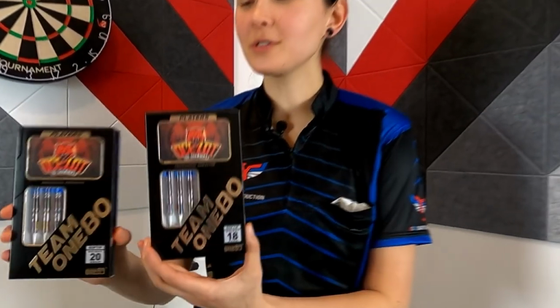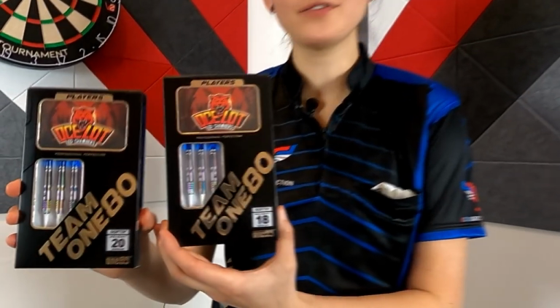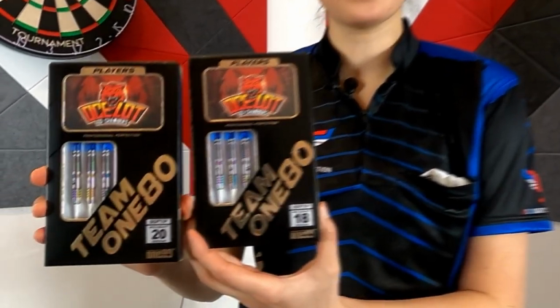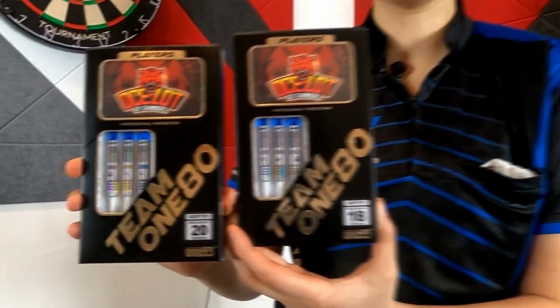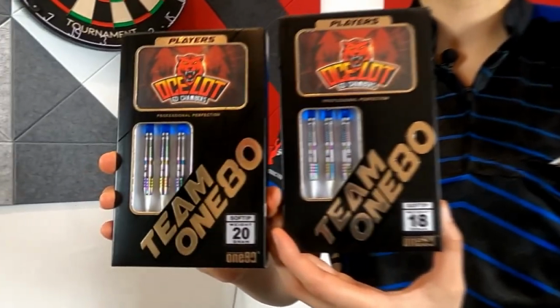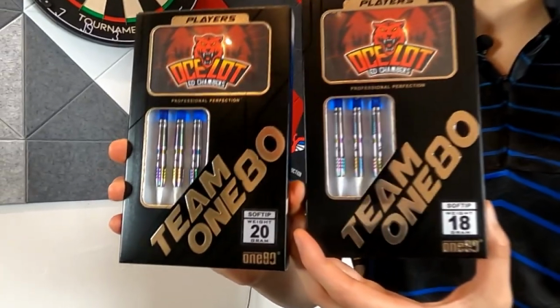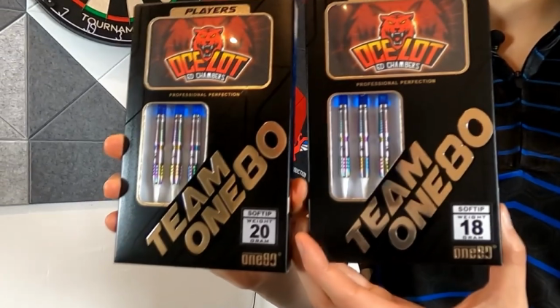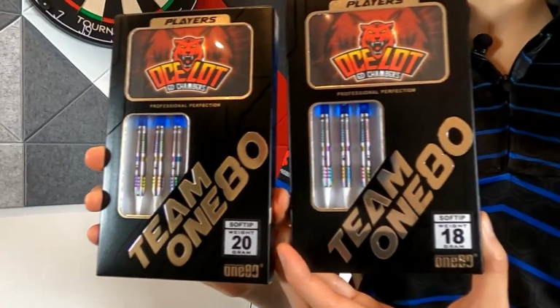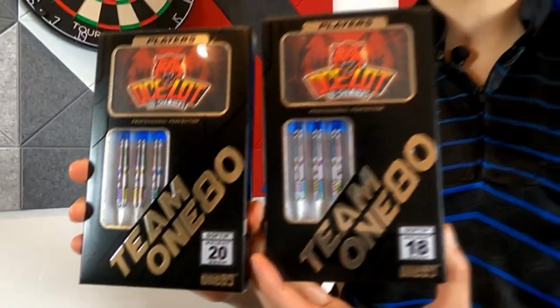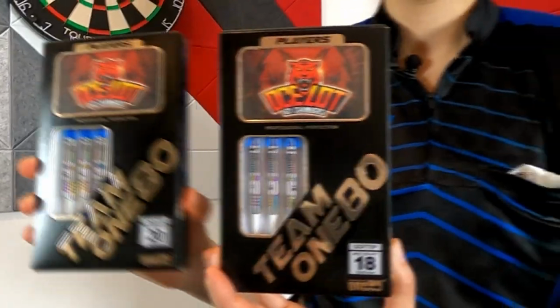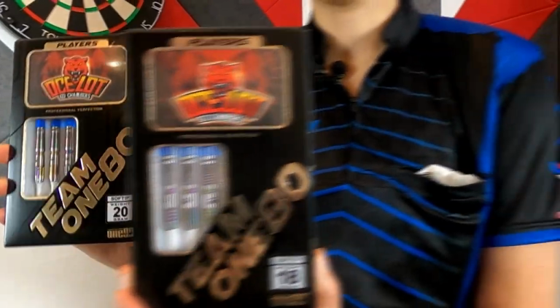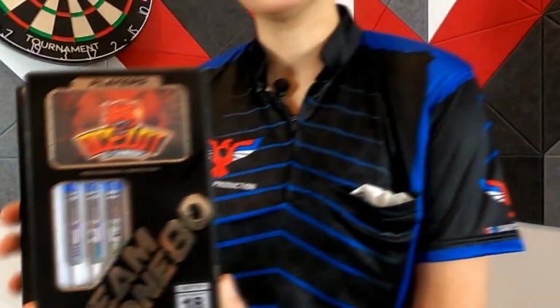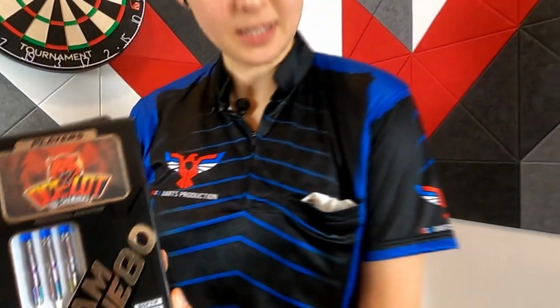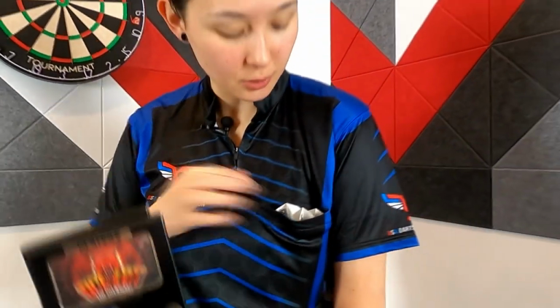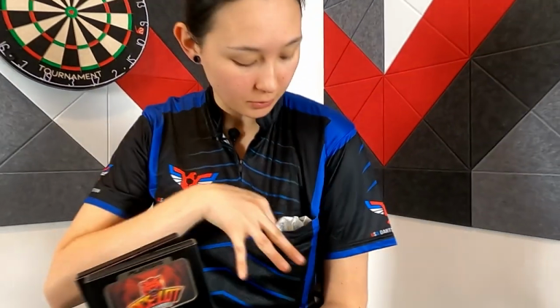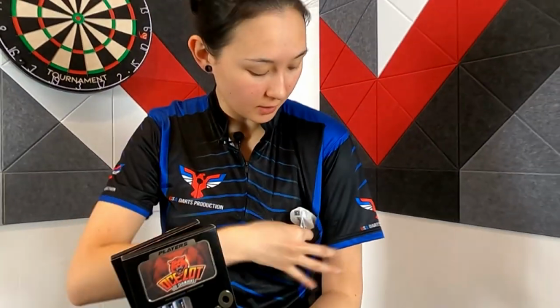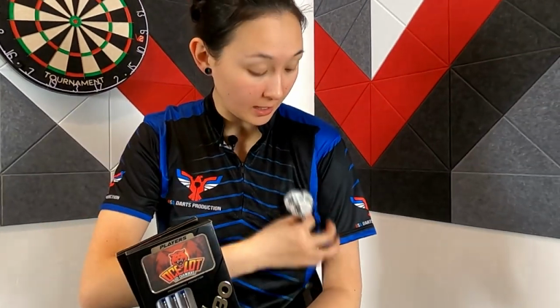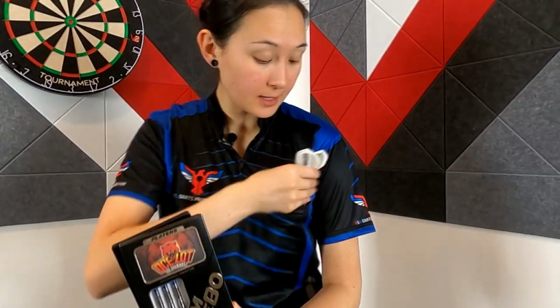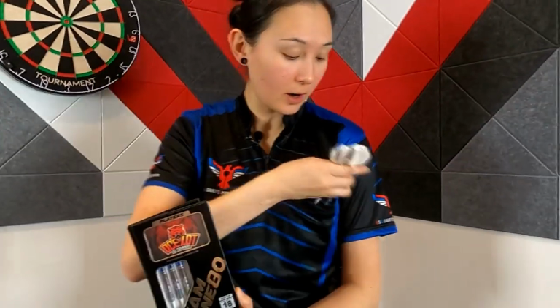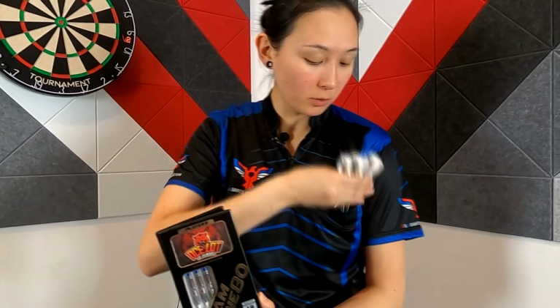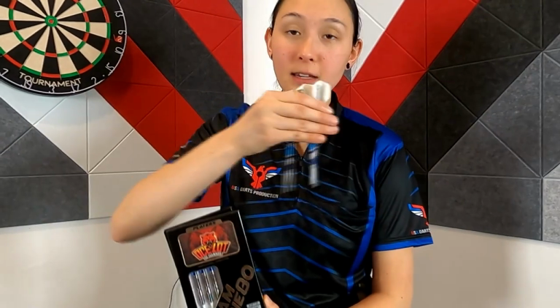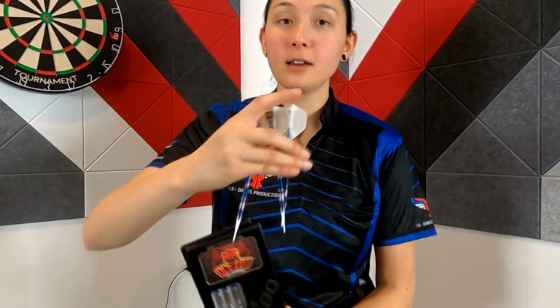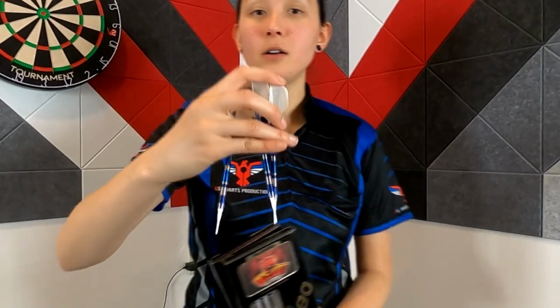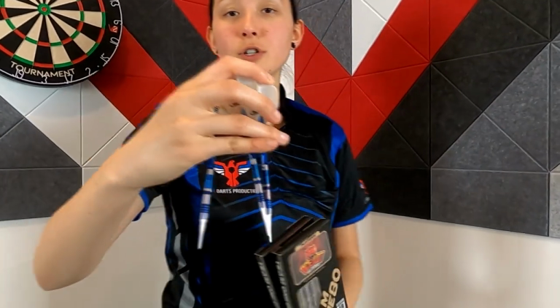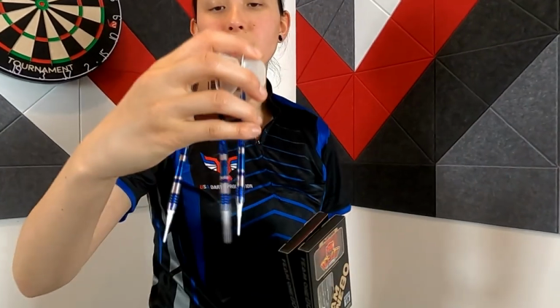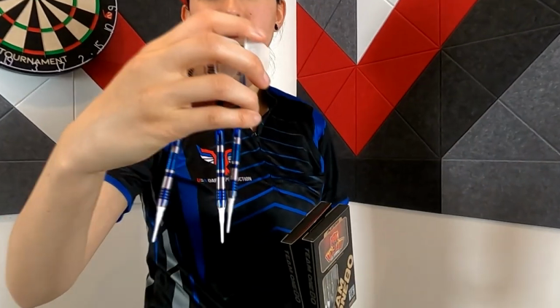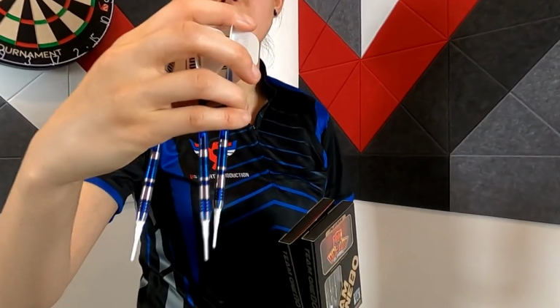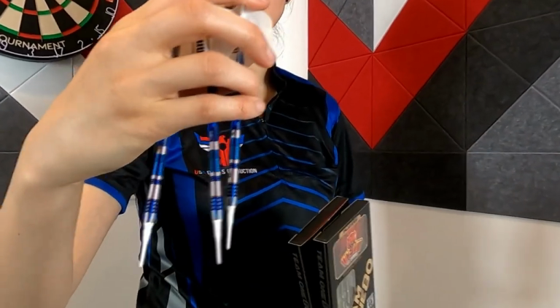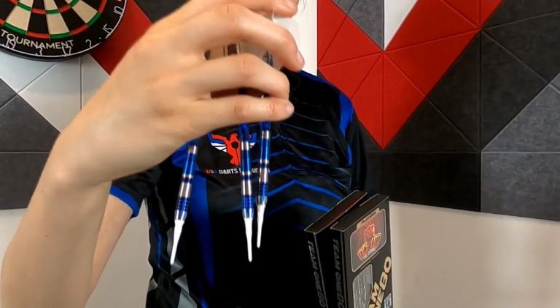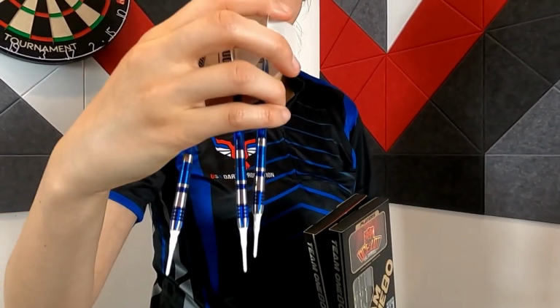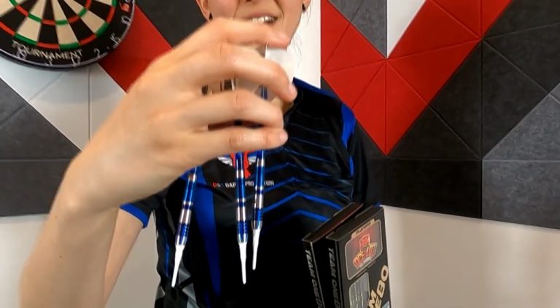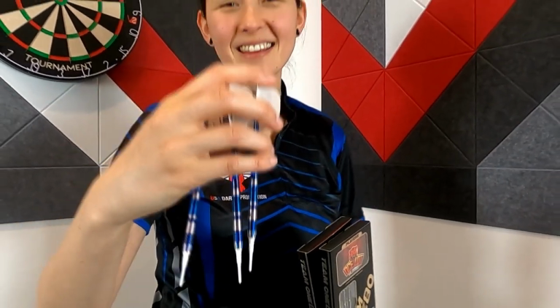The original soft tip comes in 18 and 20 grams and our limited edition blues come in 18 gram only. All versions are 90% tungsten made by 180.